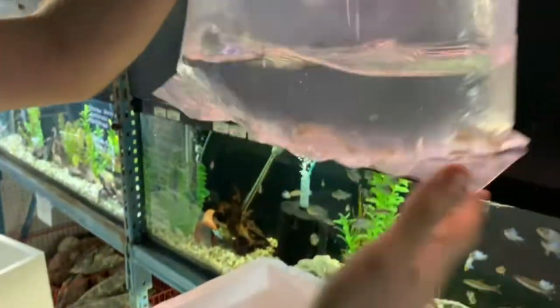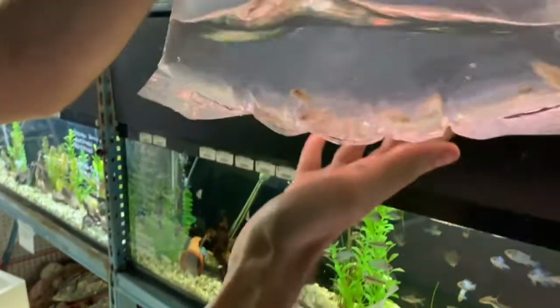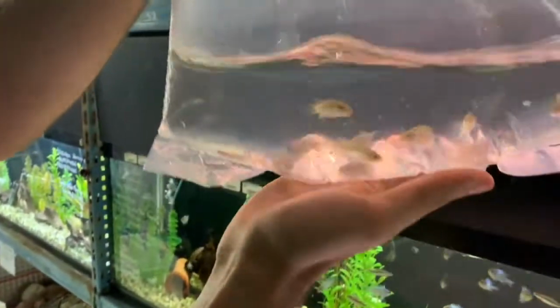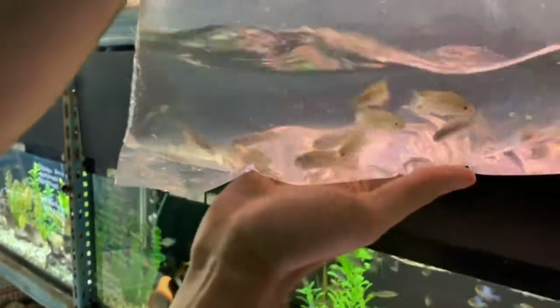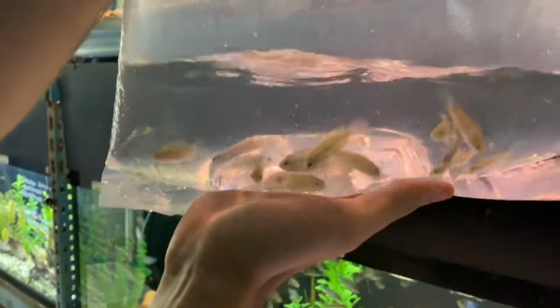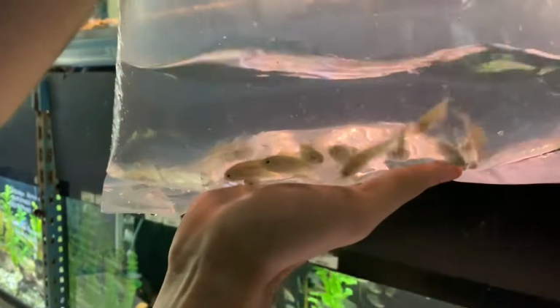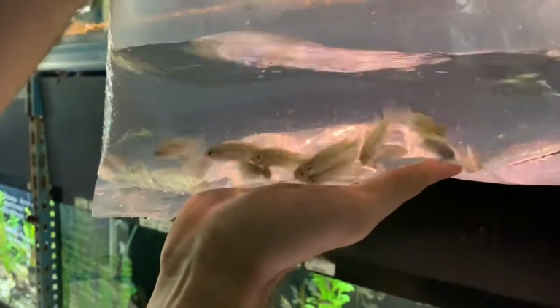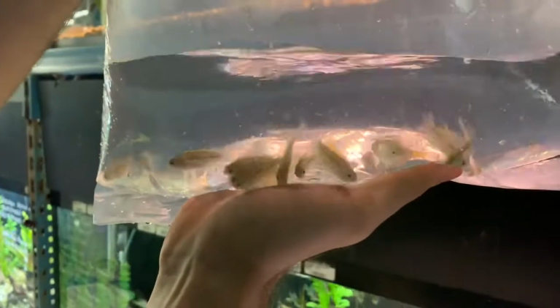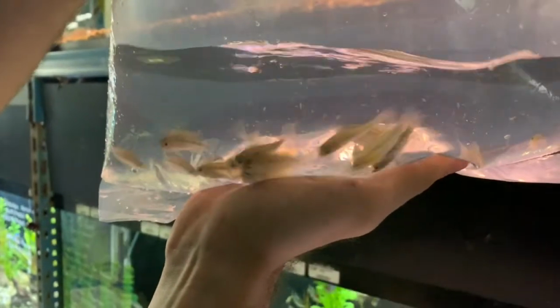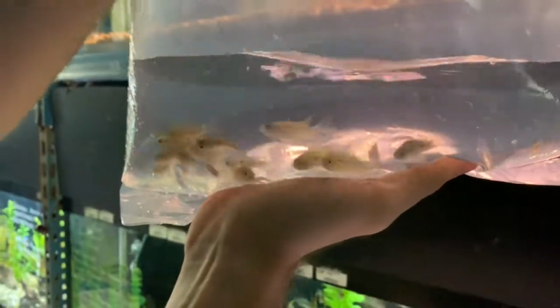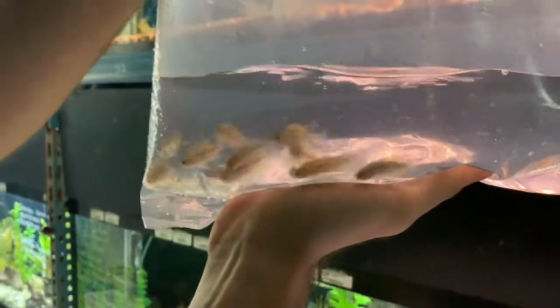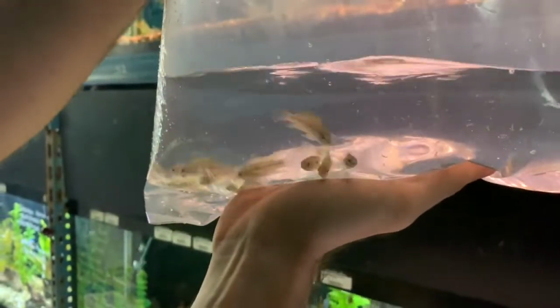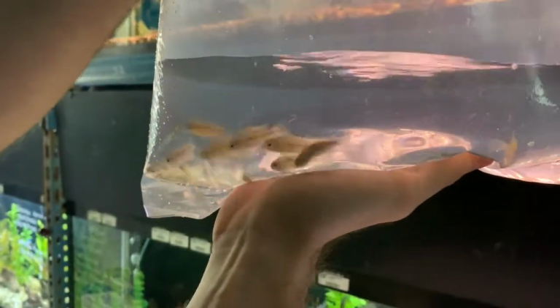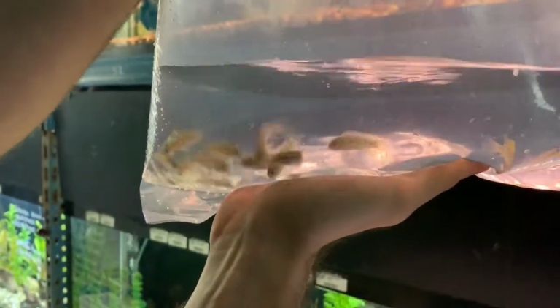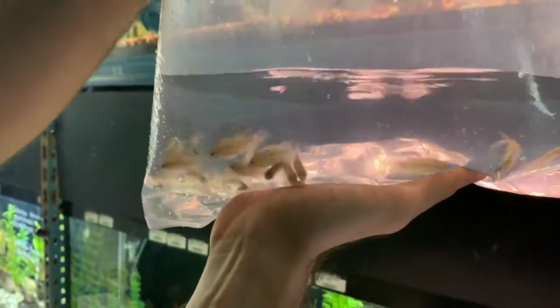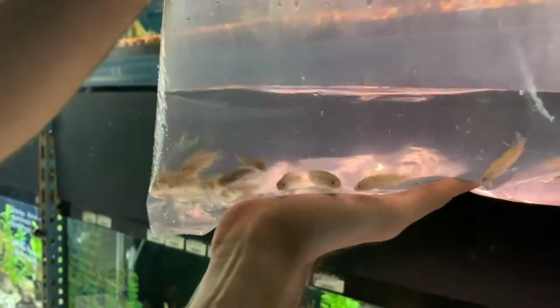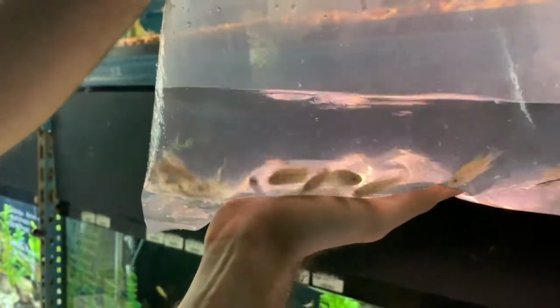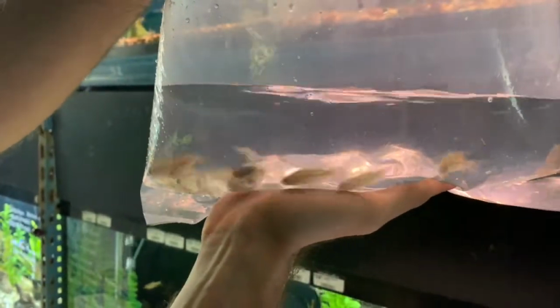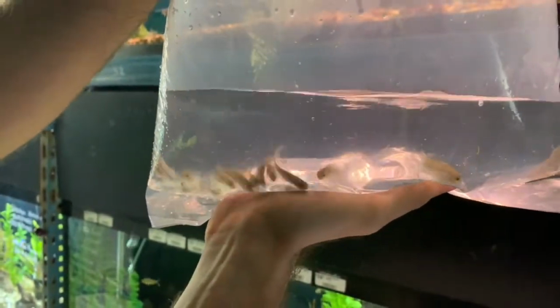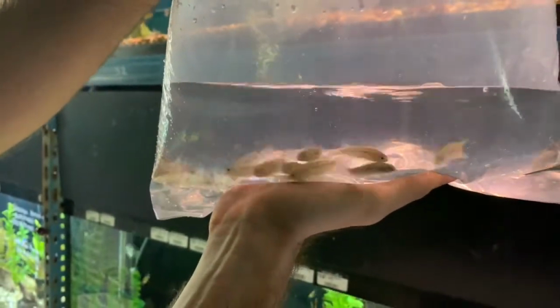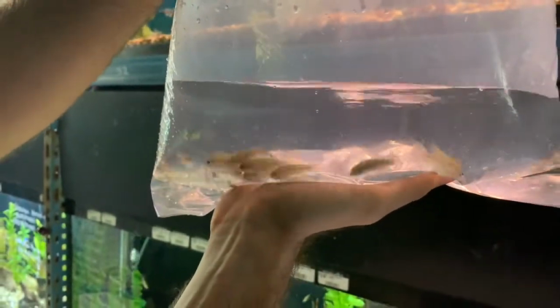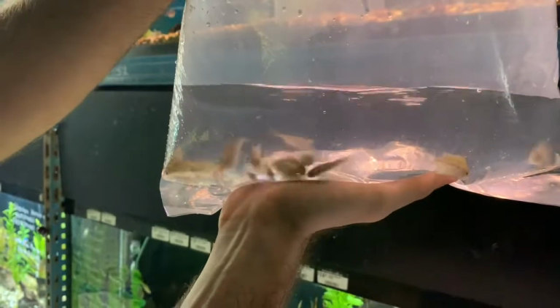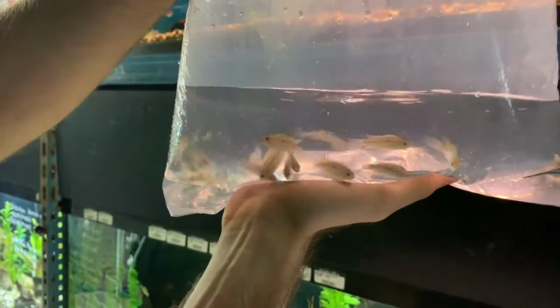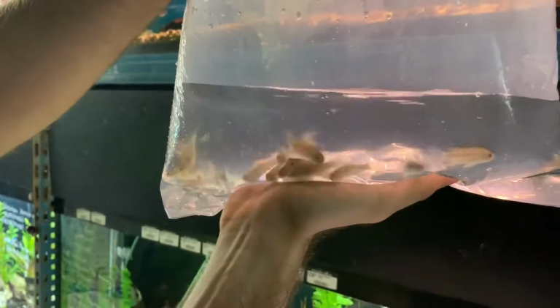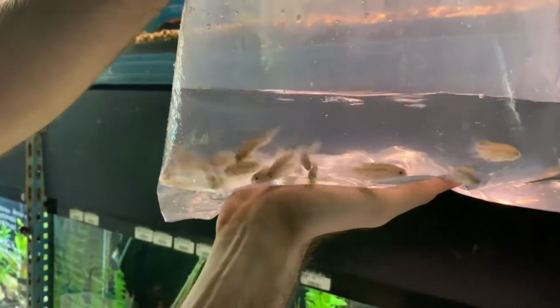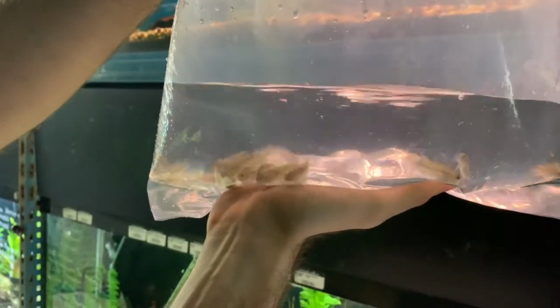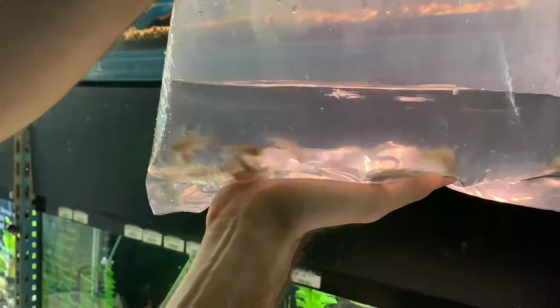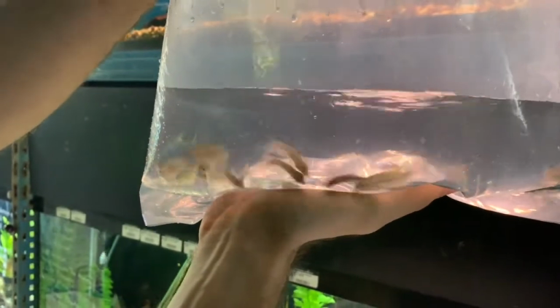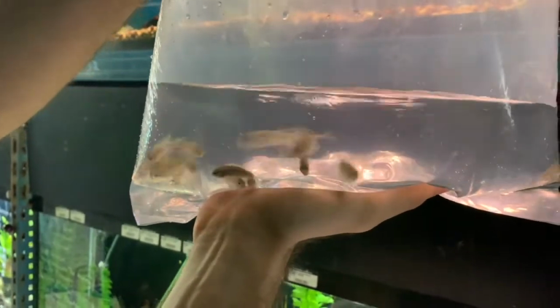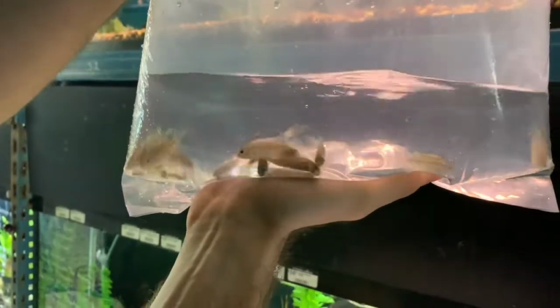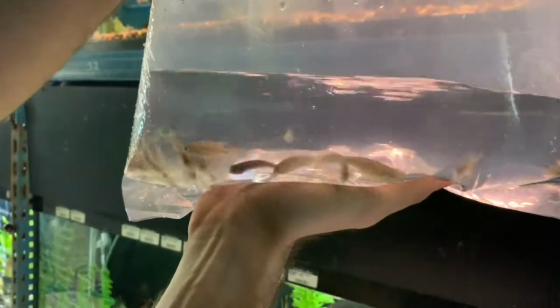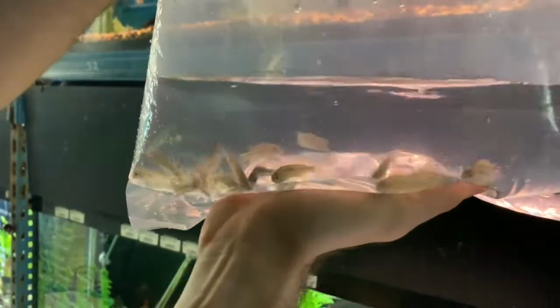This is another one of the Apisto species we got. Again, they don't really have a lot of color in the bag — they'll color up as they get a bit larger. This is again Apistogramma bitaeniata 'cichupe'.